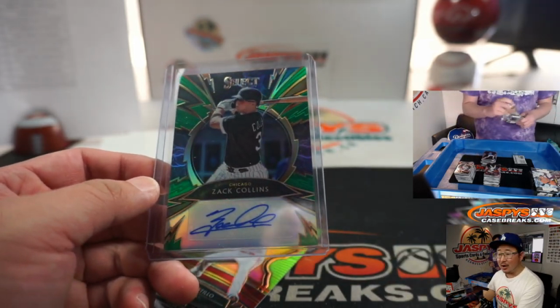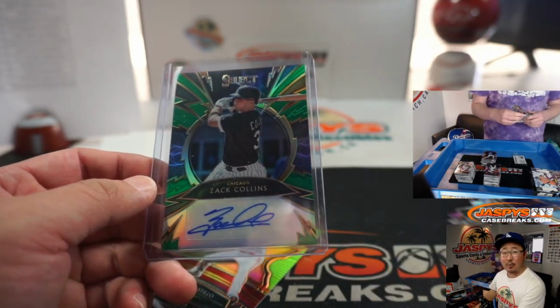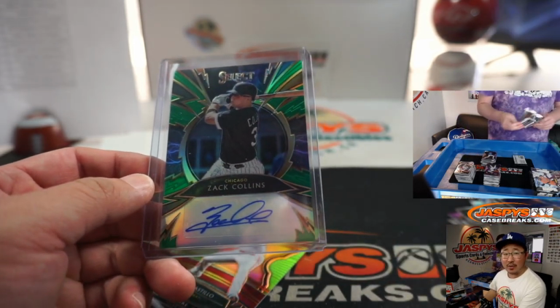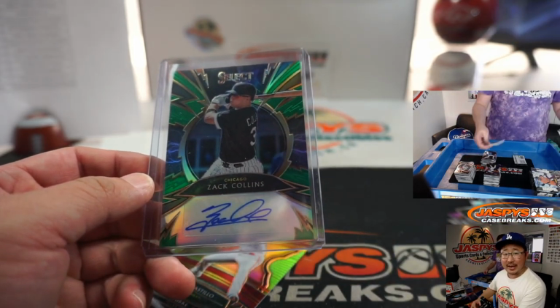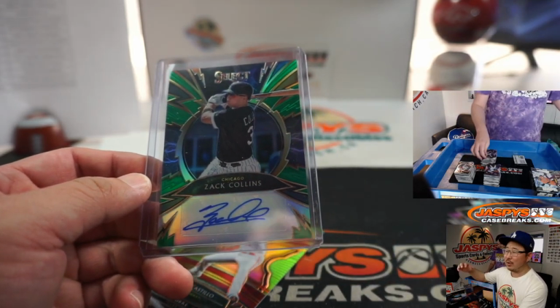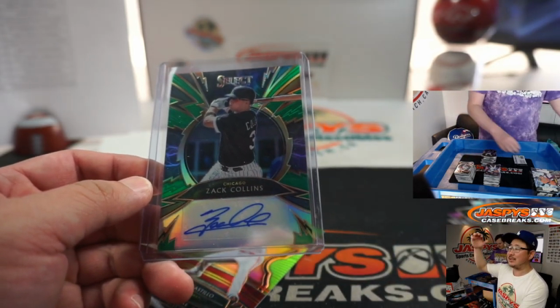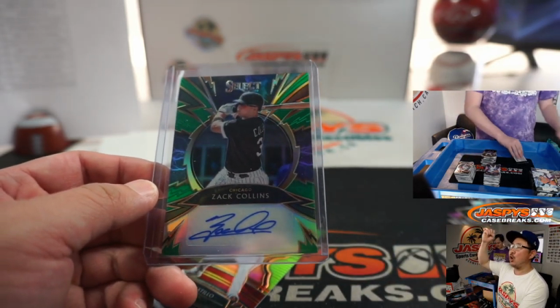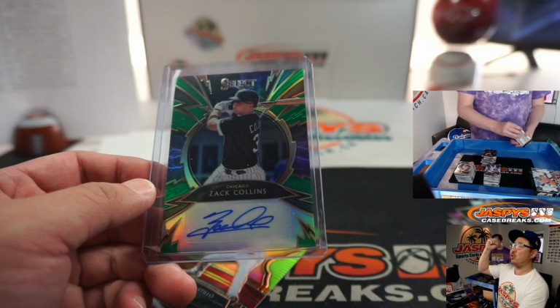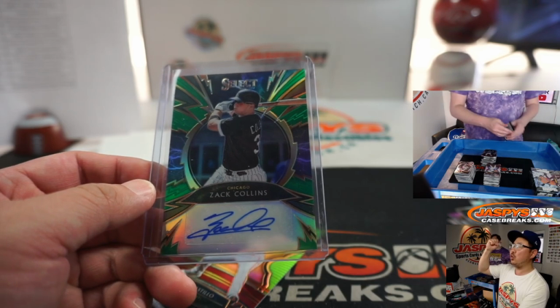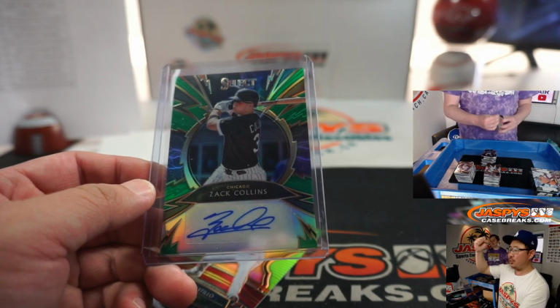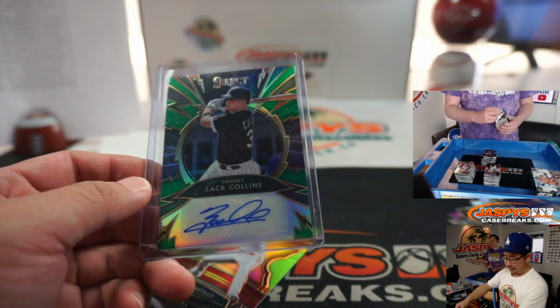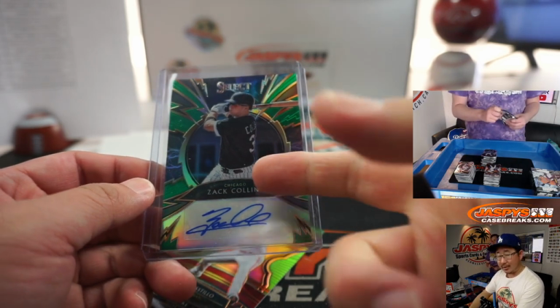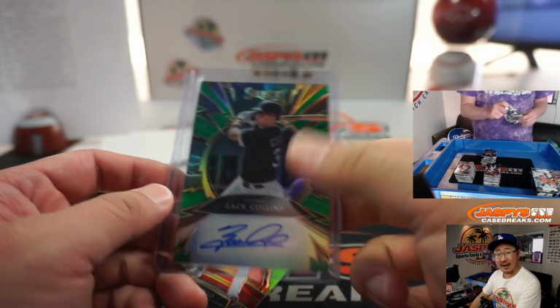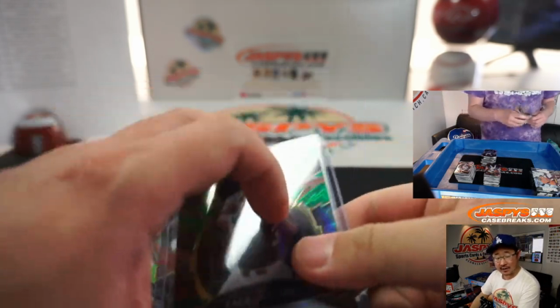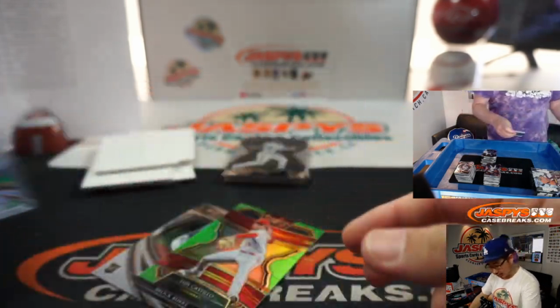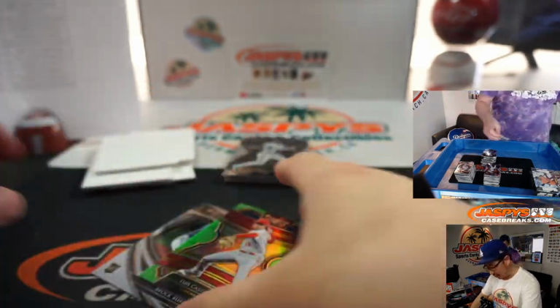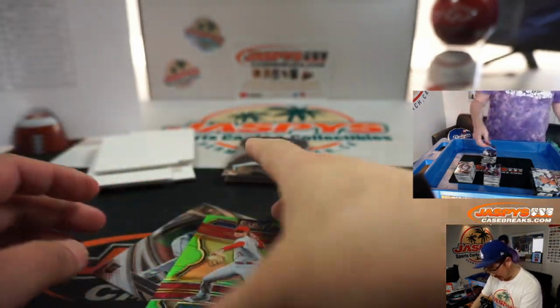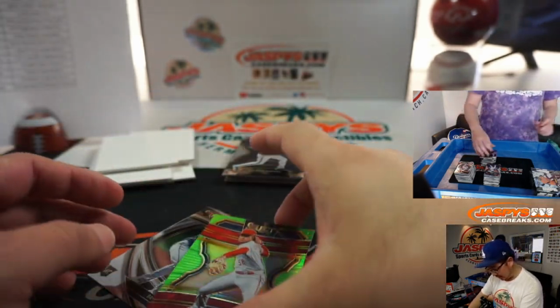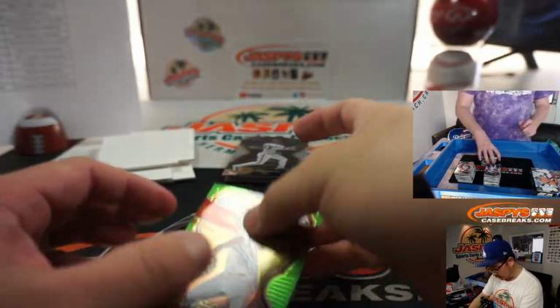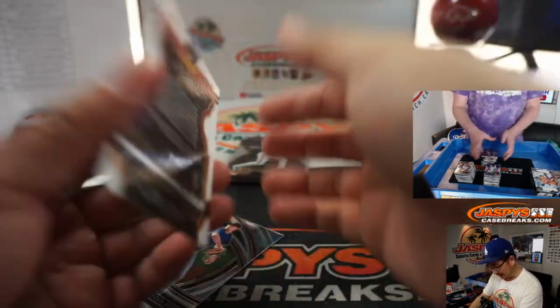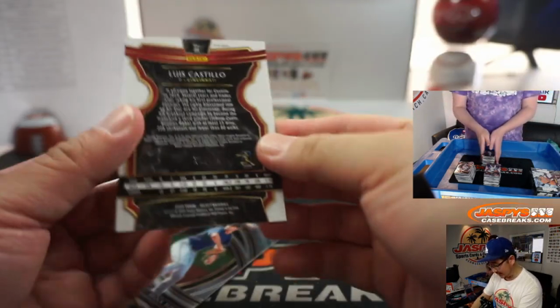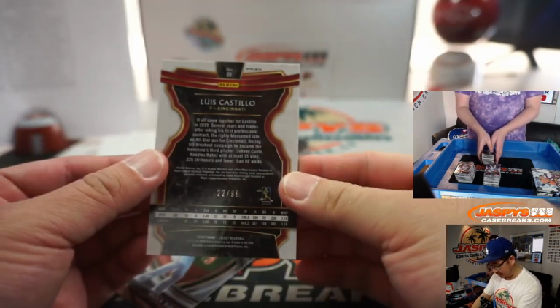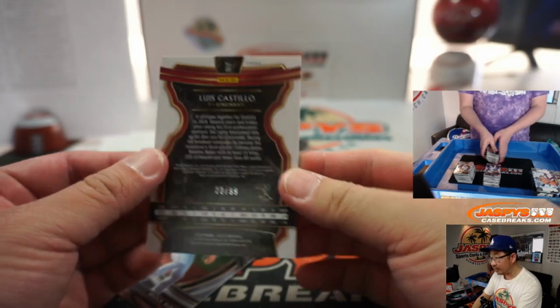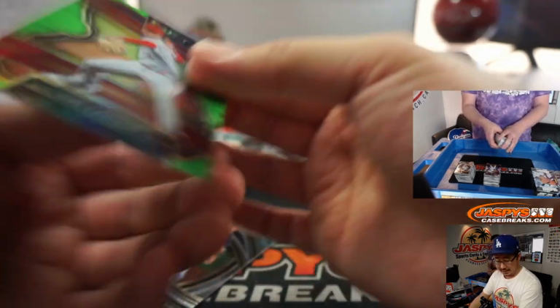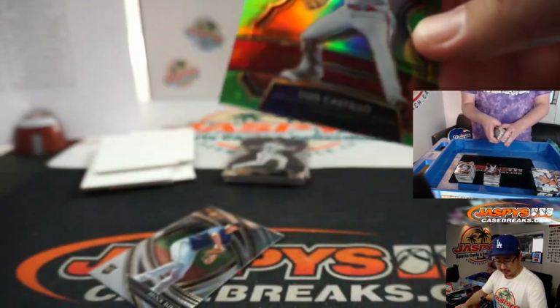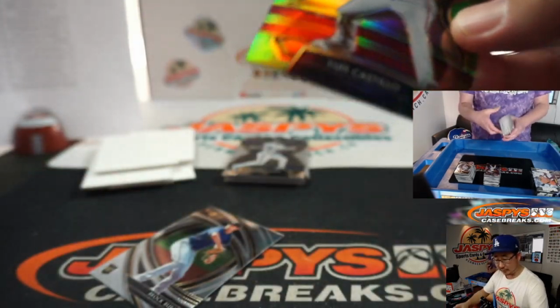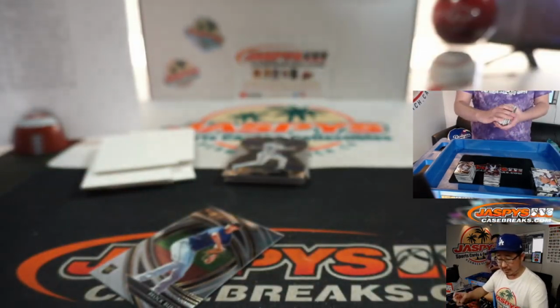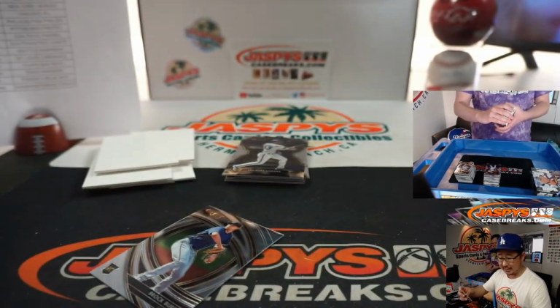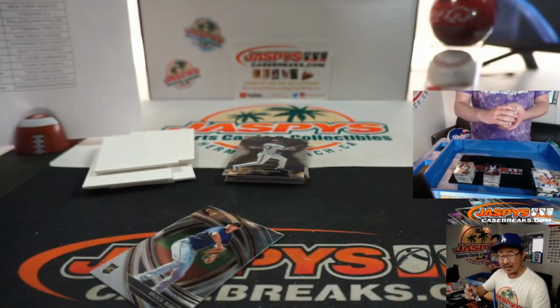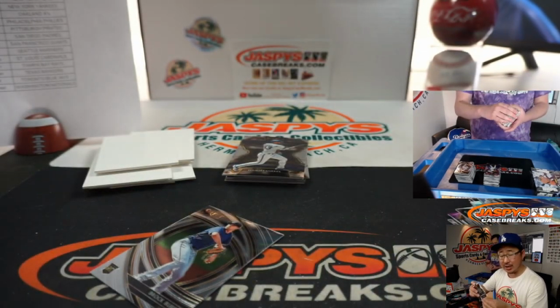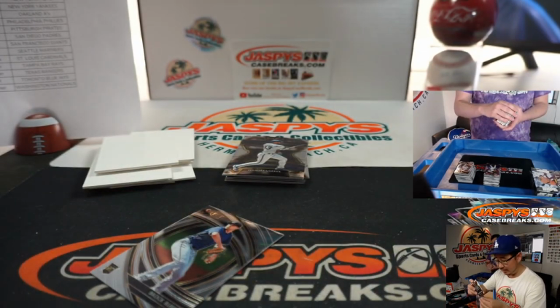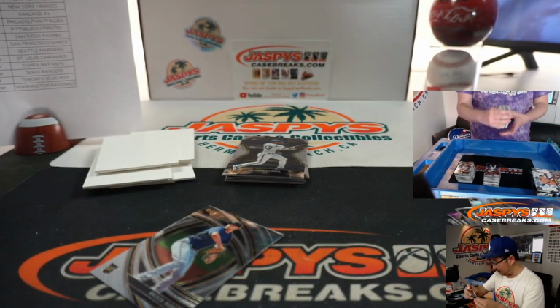All aboard the Big Head Express! Woo-woo — out of fives and under get the train whistle. There's Luis Castillo, excellent pitcher for the Reds, to 99. Jamie with that one.